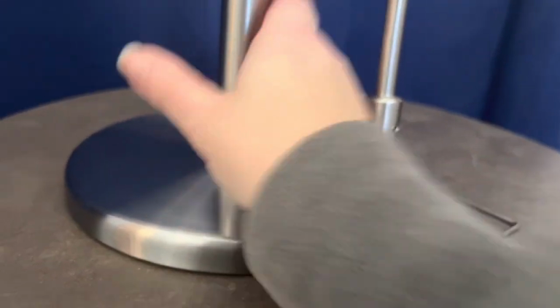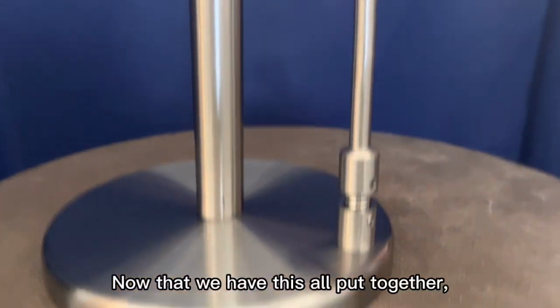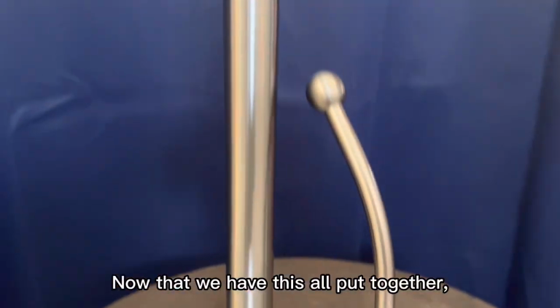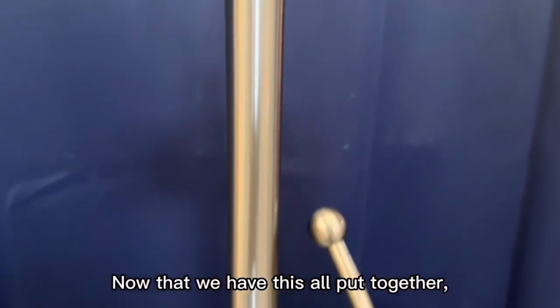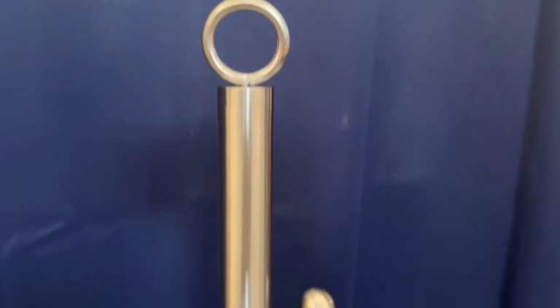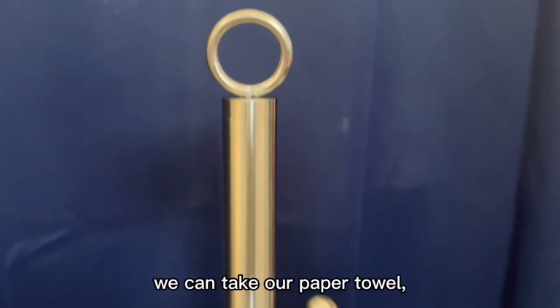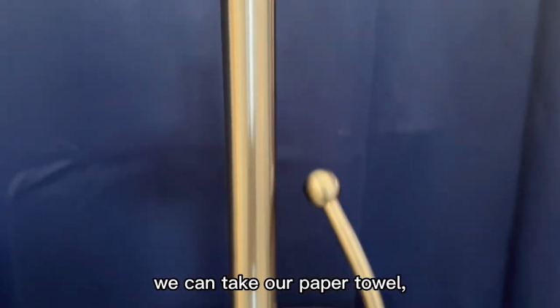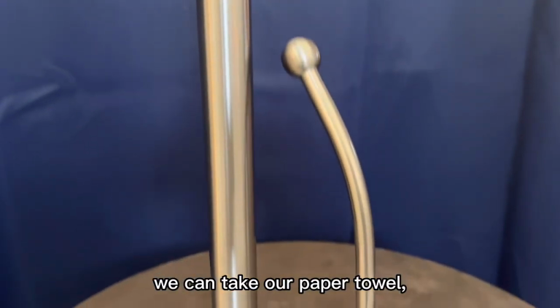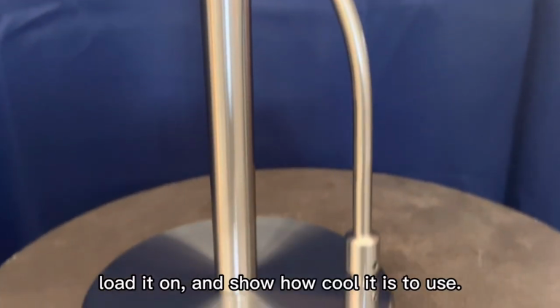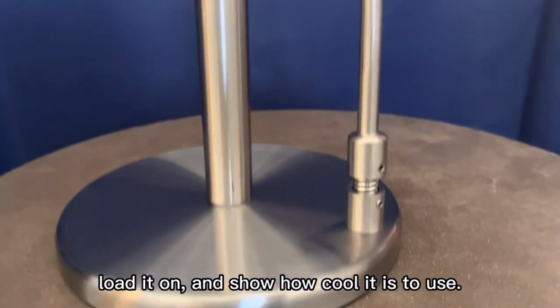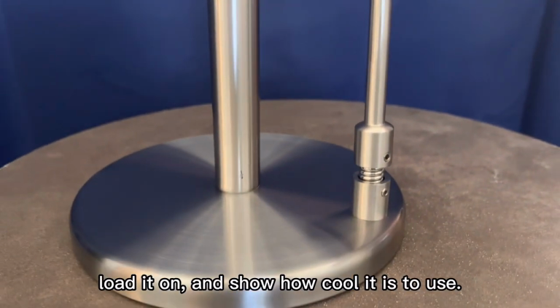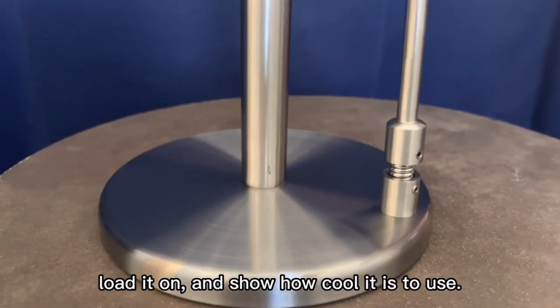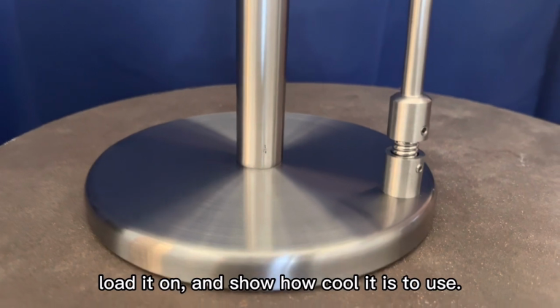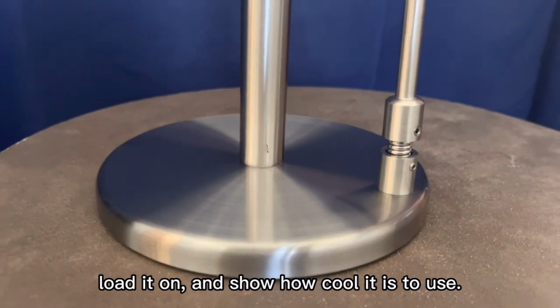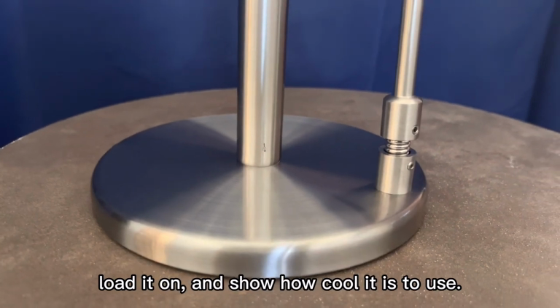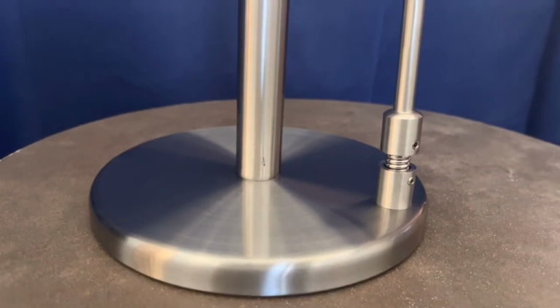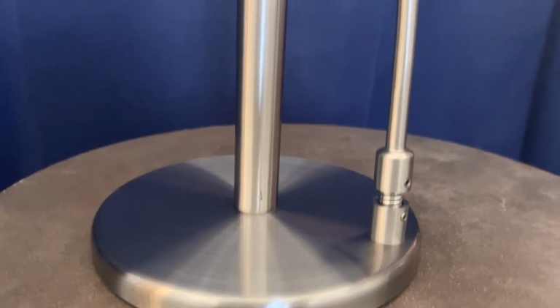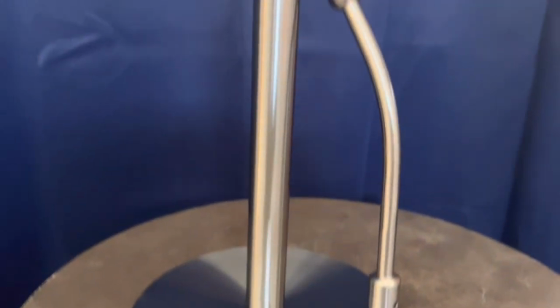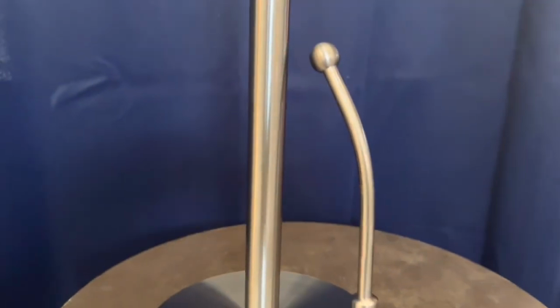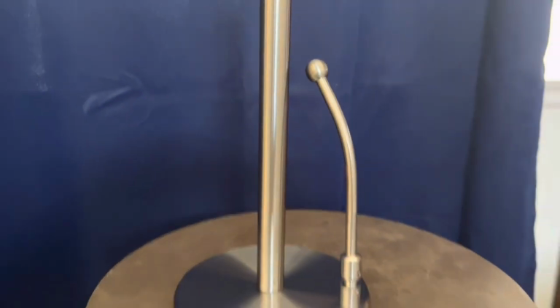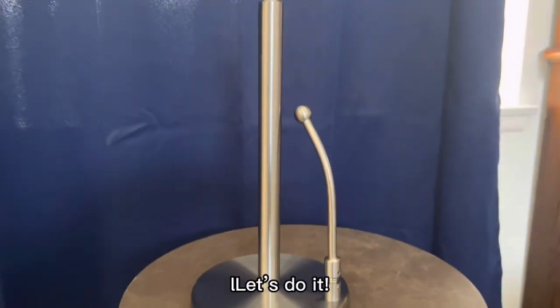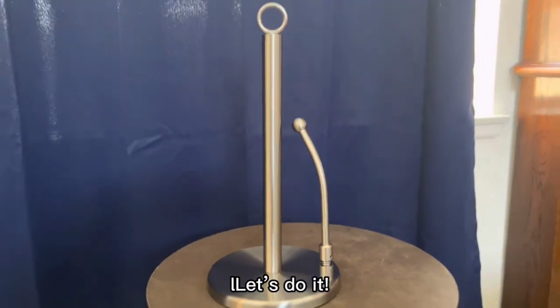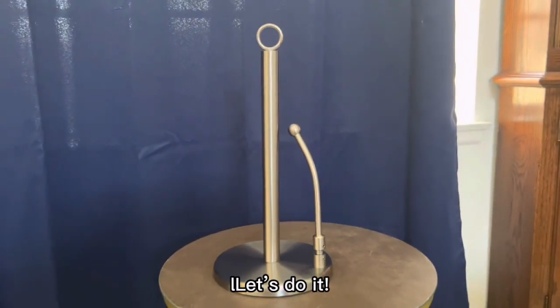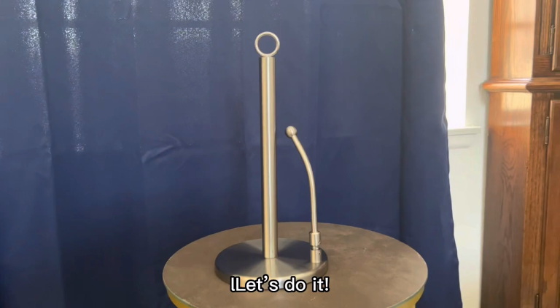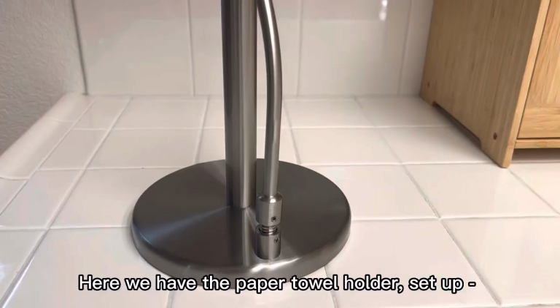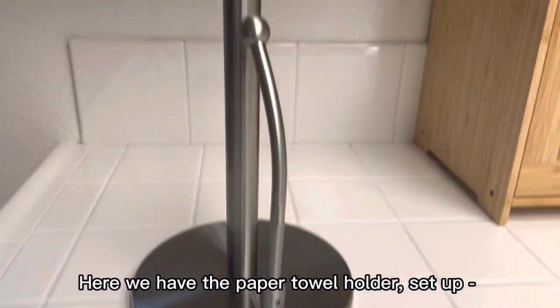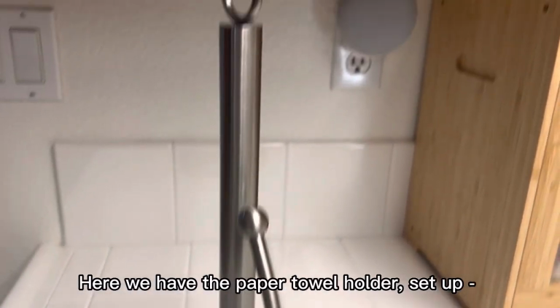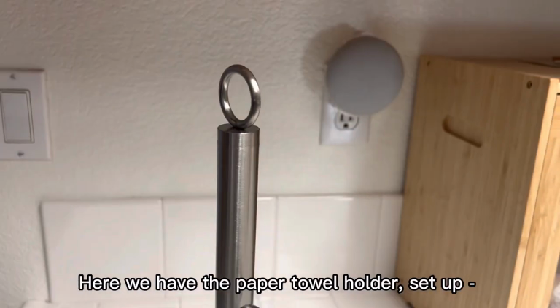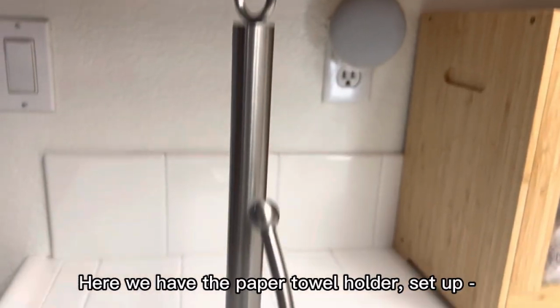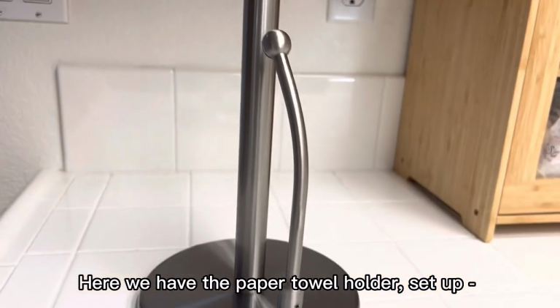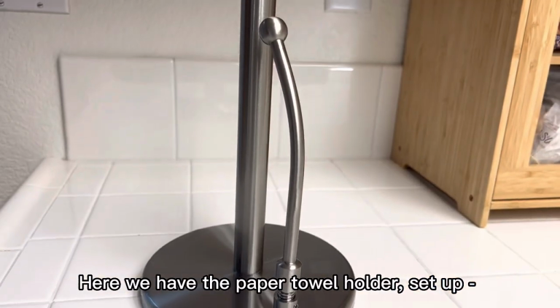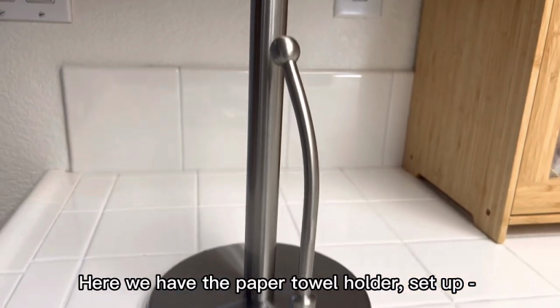Now that we have this all put together, we can take our paper towel, load it on and show how cool it is to use. Let's do it. Here we have the paper towel holder set up.